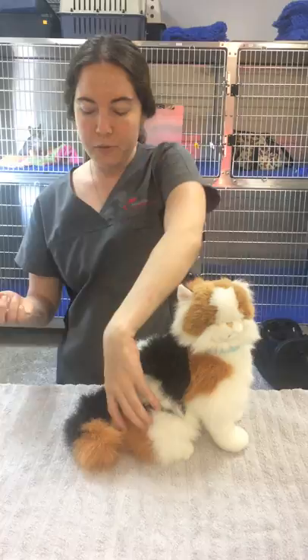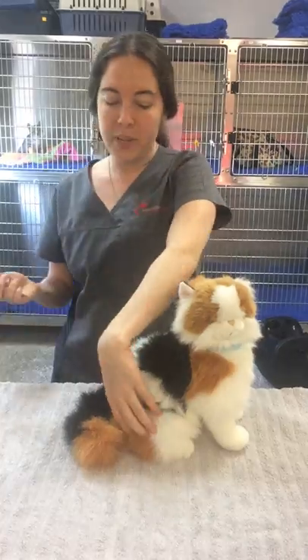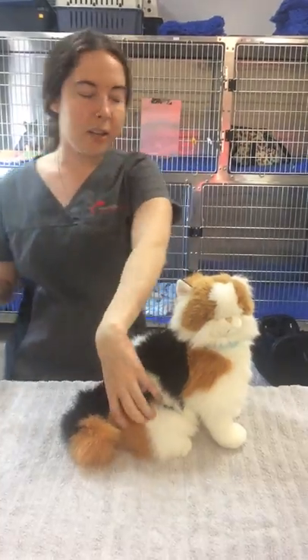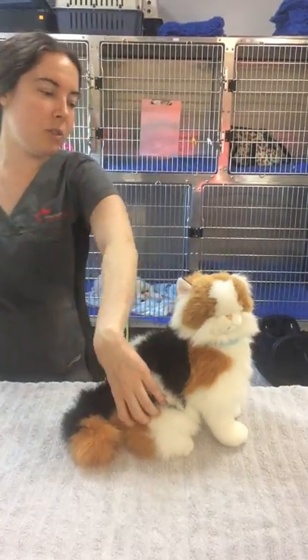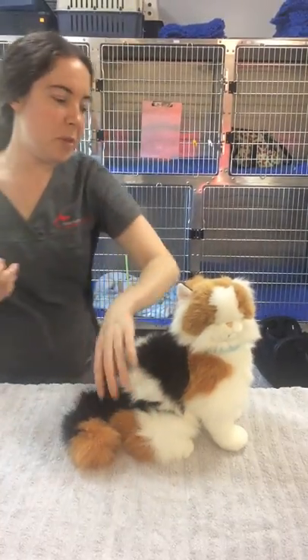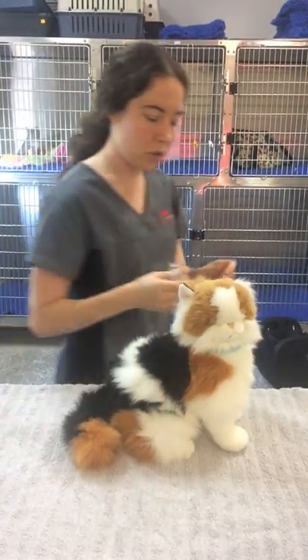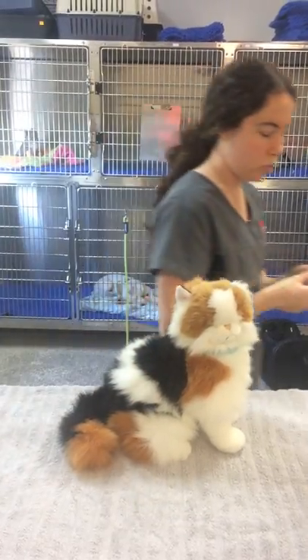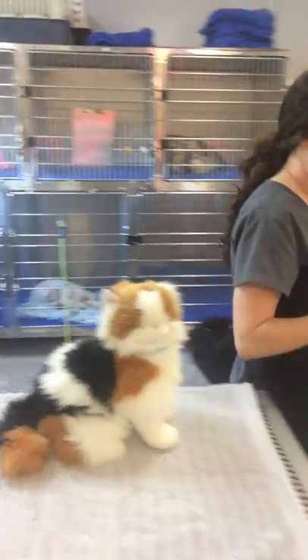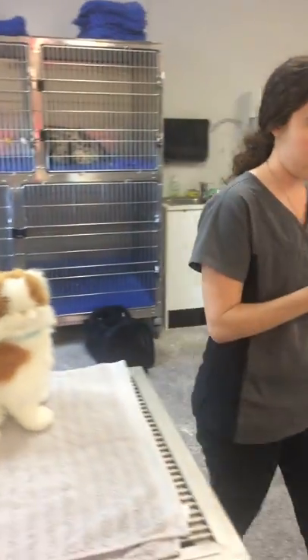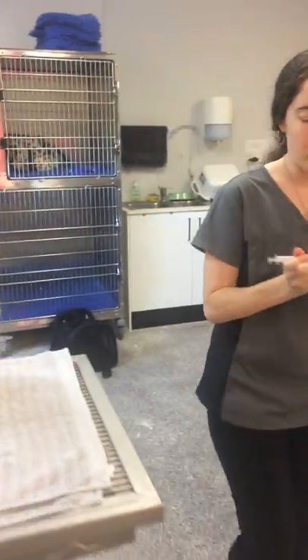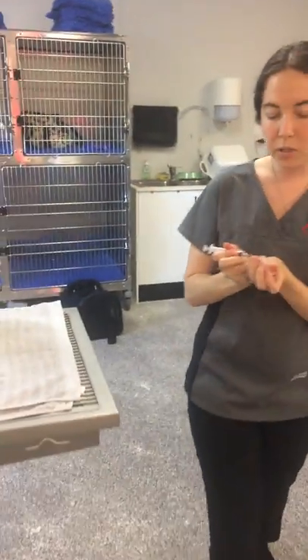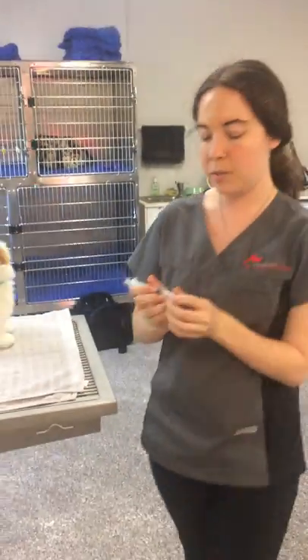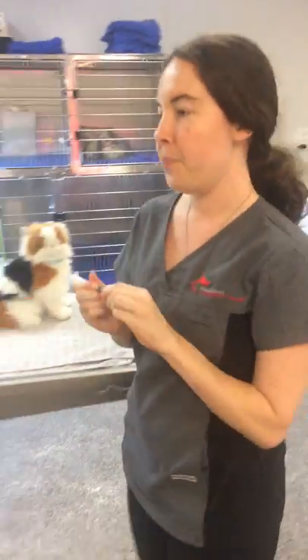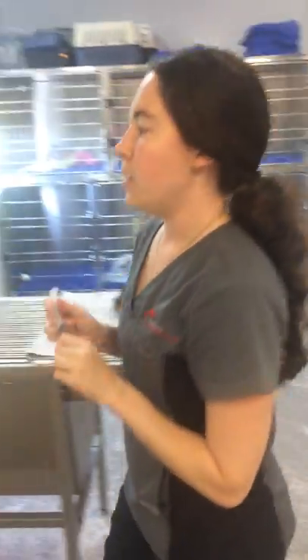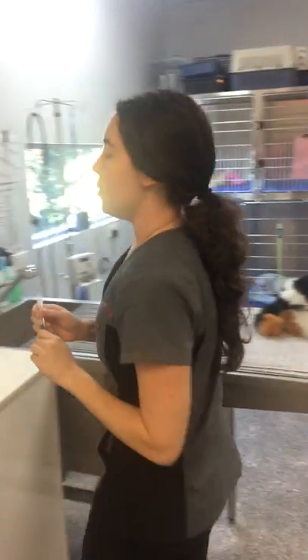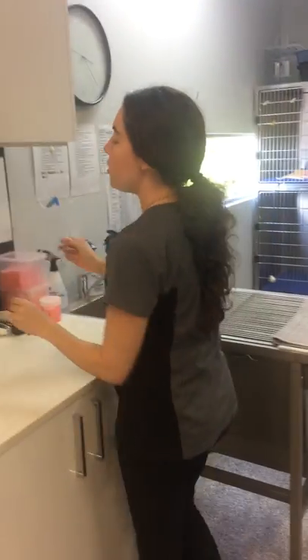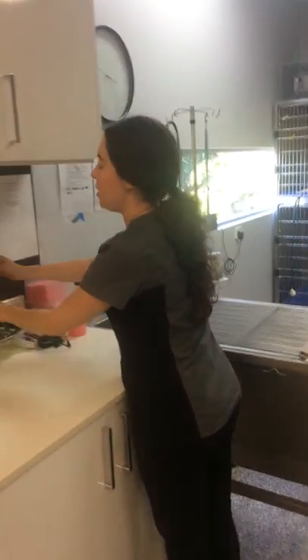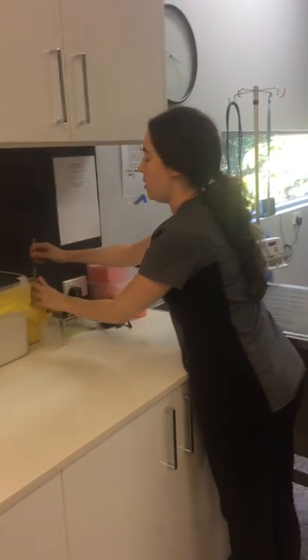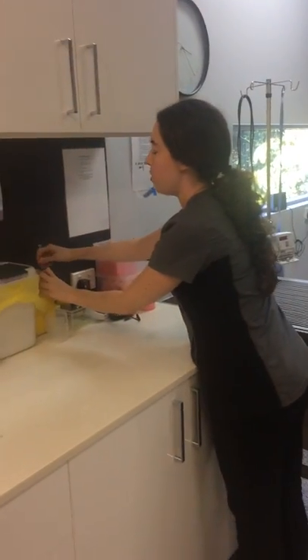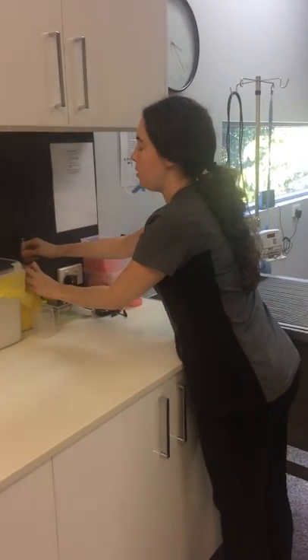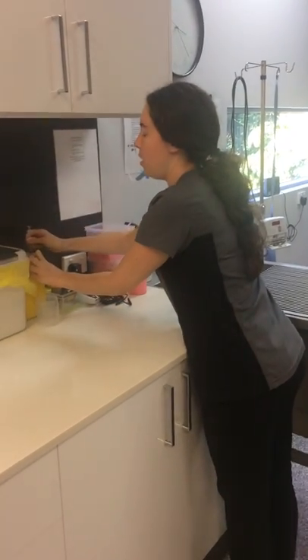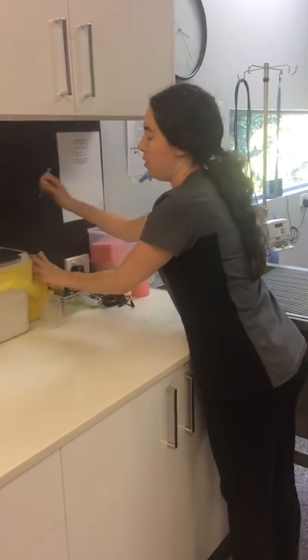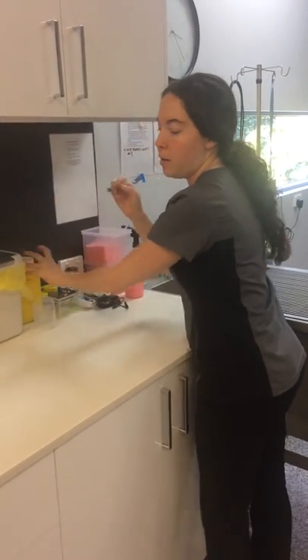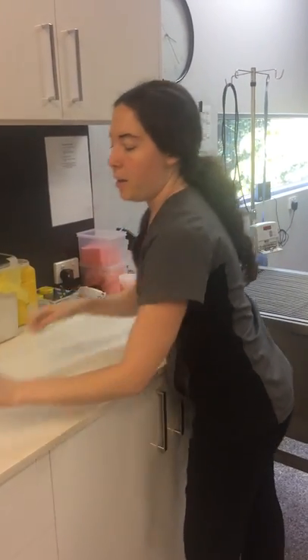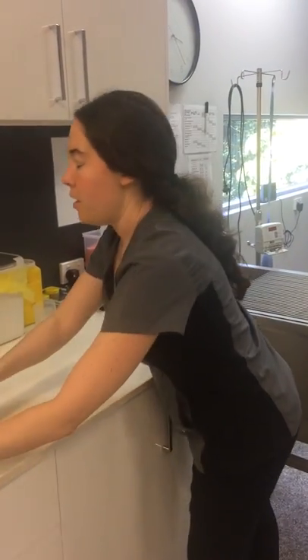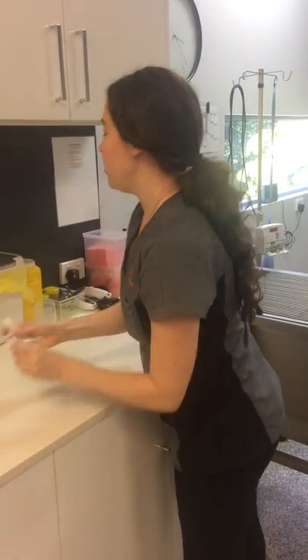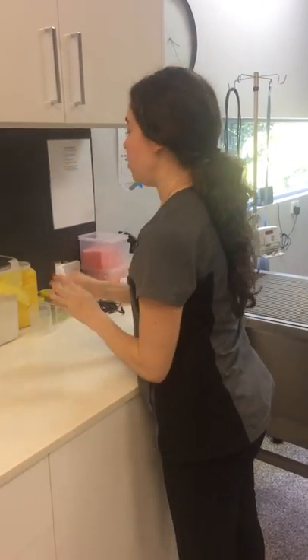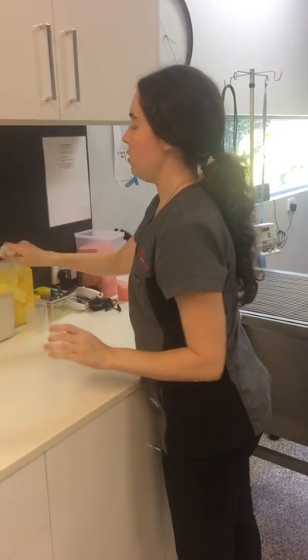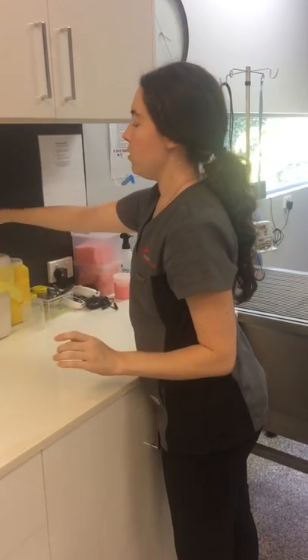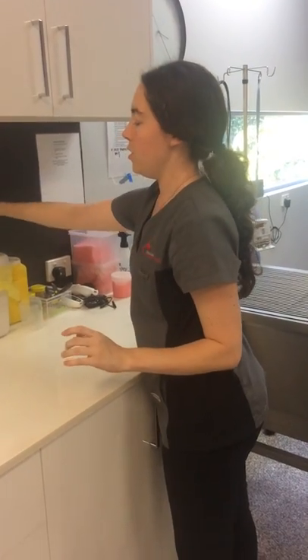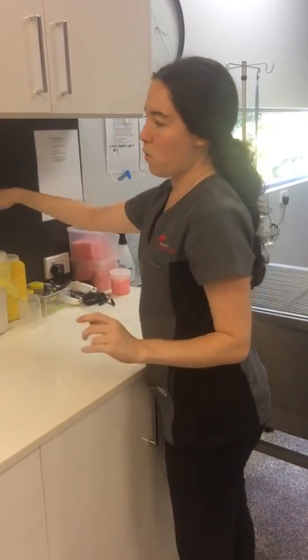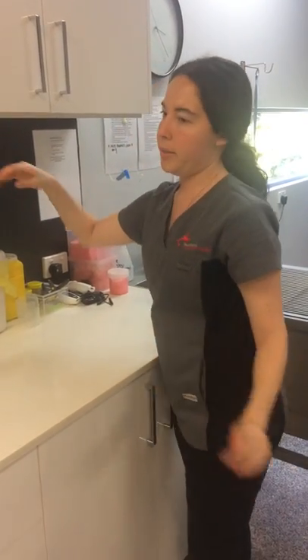After you take it out, give it a little rub to make sure it's not too sore and it disperses. And we've disposed of our needle in the sharps container and our other rubbish is in the general waste.